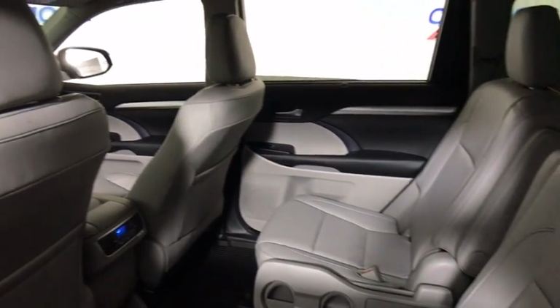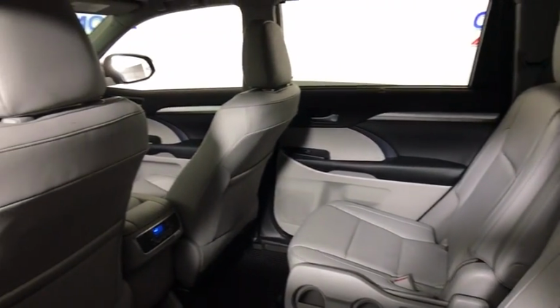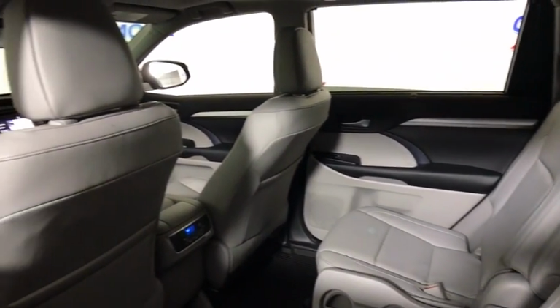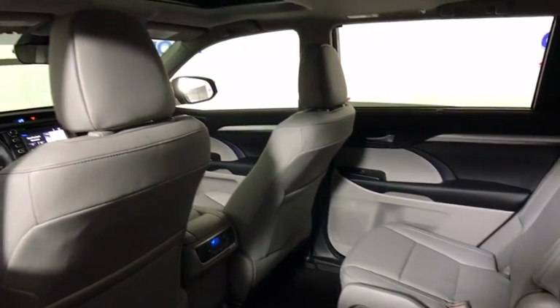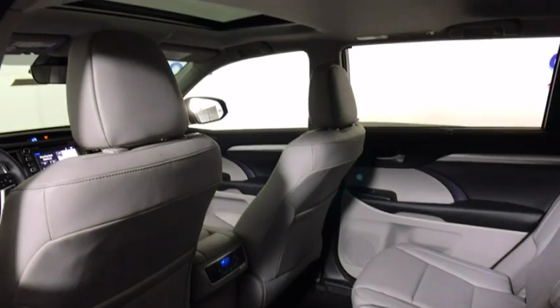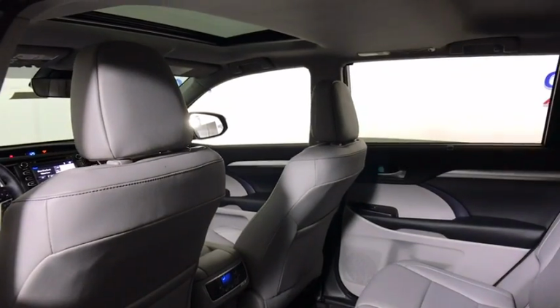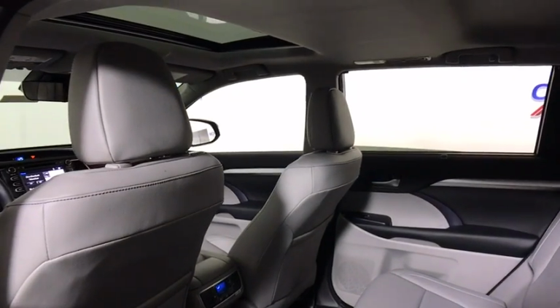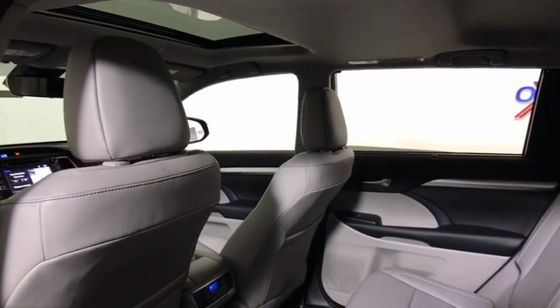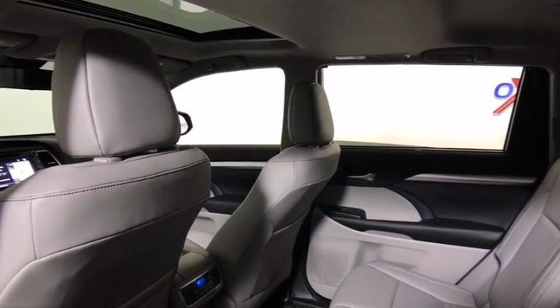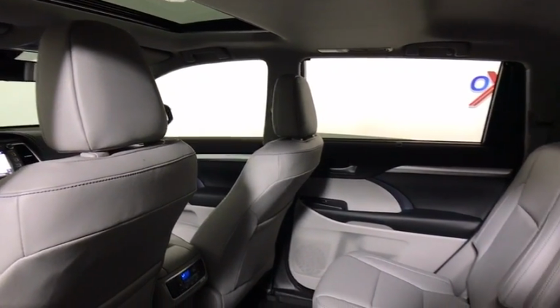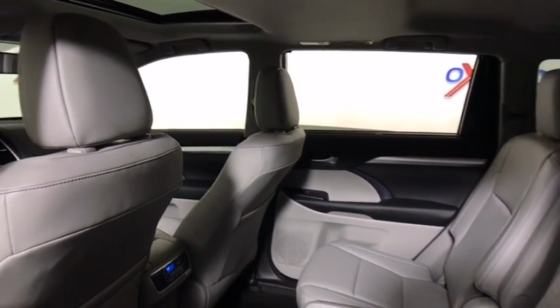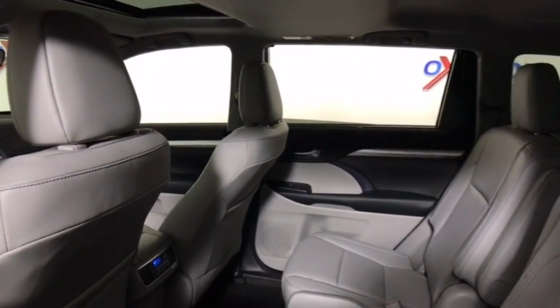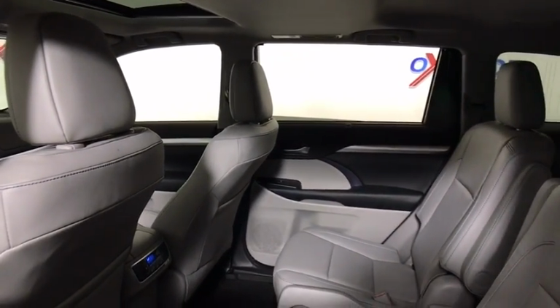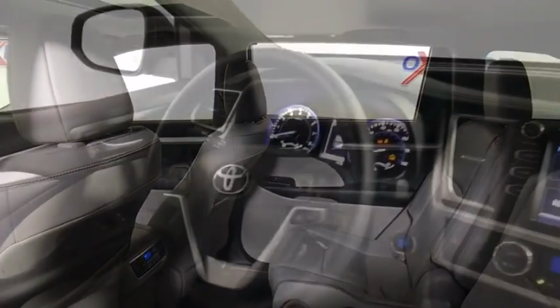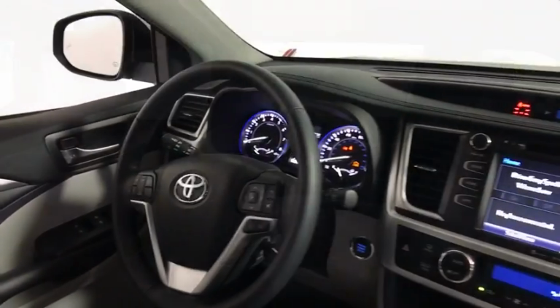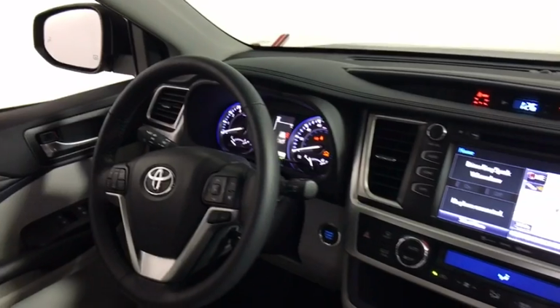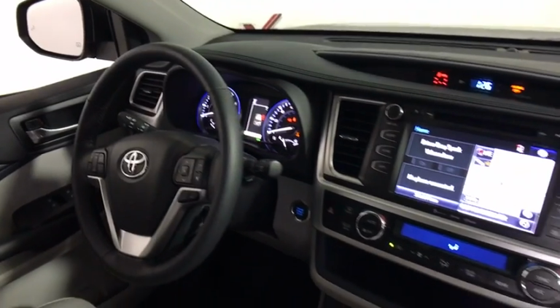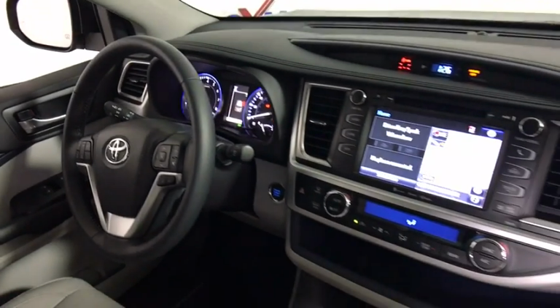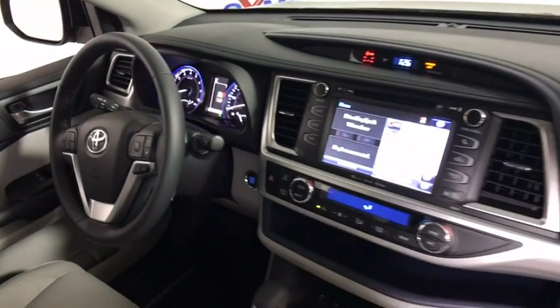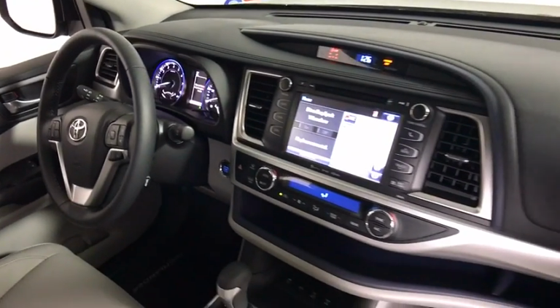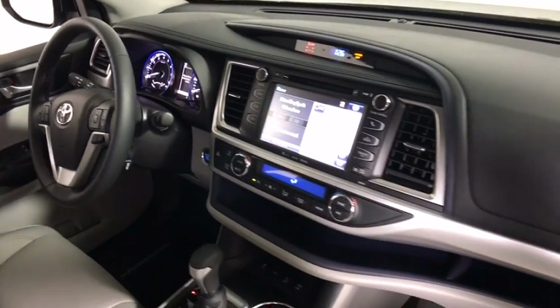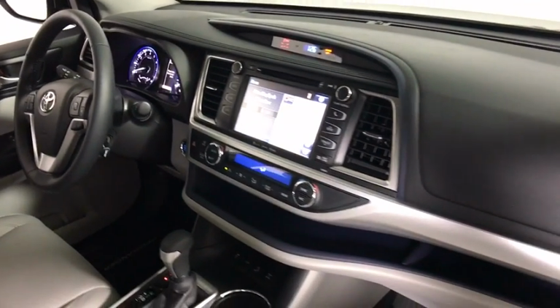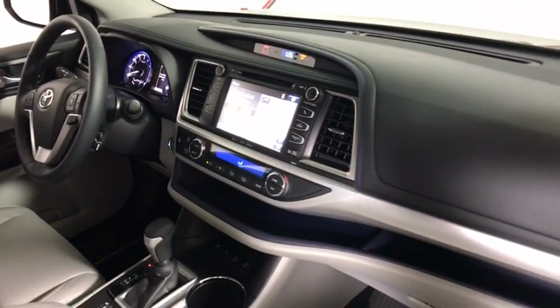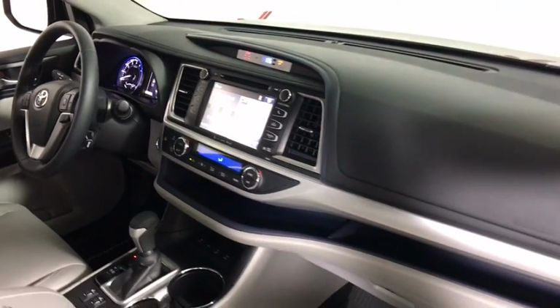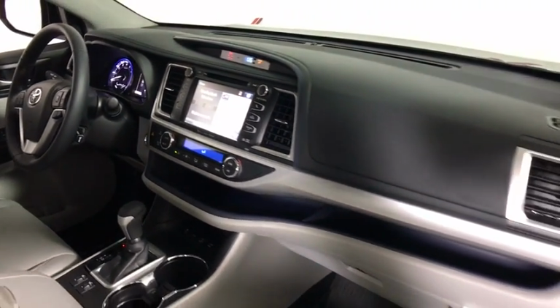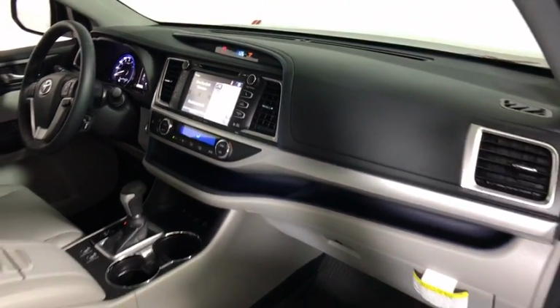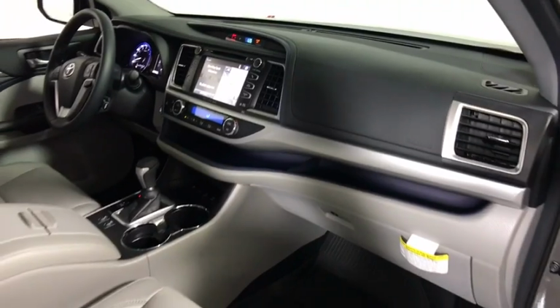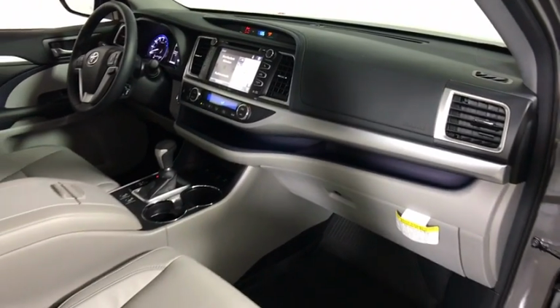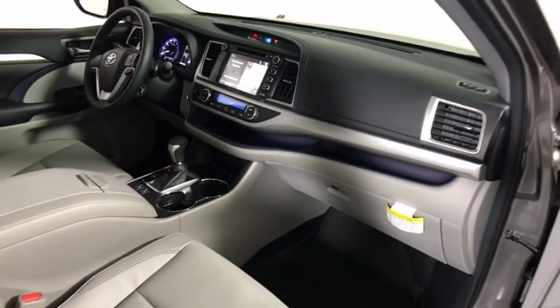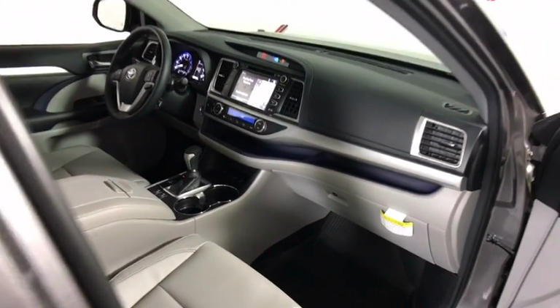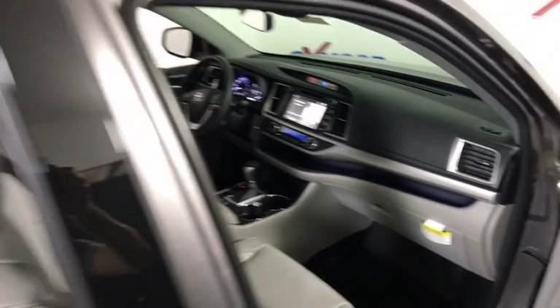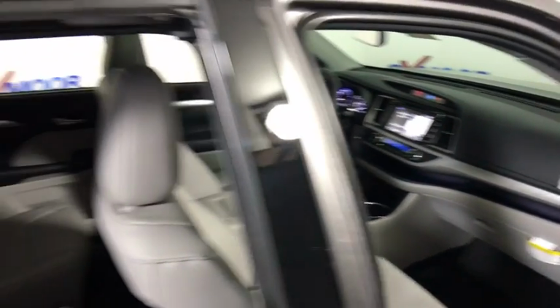Here are some of this vehicle's great options: traction control, power passenger seat, navigation system, dual airbags, power steering, four-wheel disc brakes, universal garage door opener, fog lights, power windows, security system.